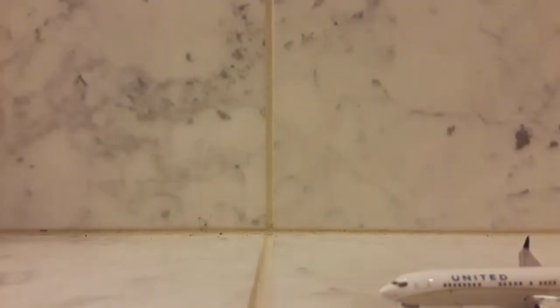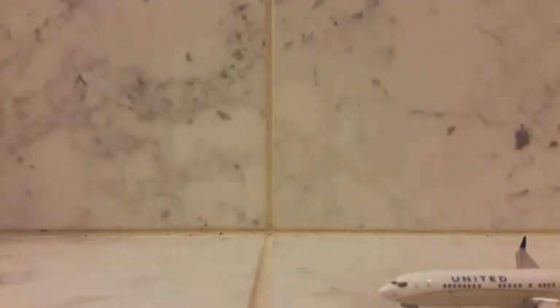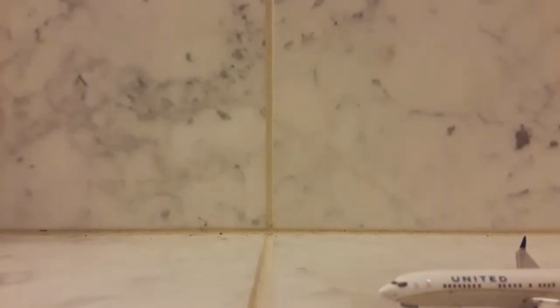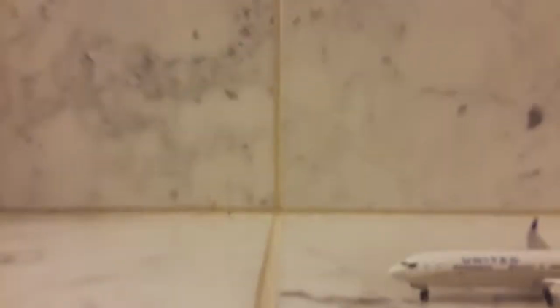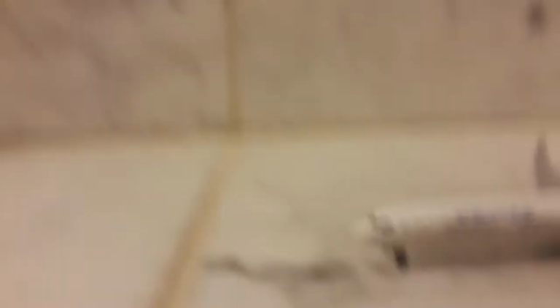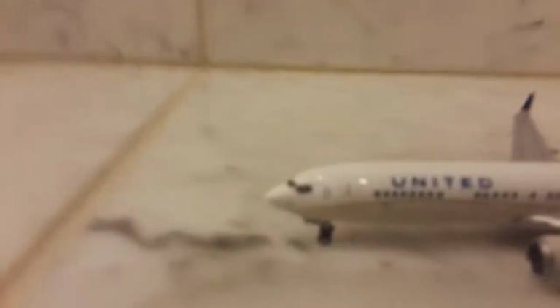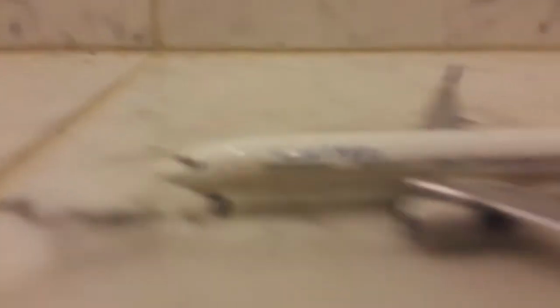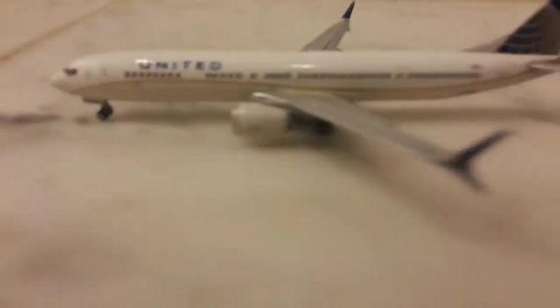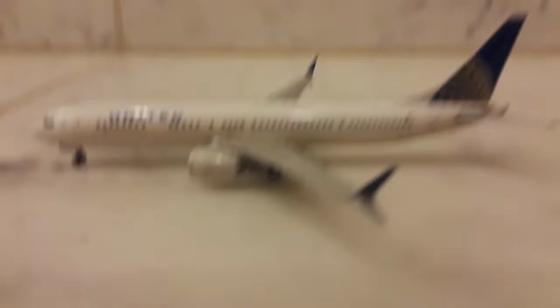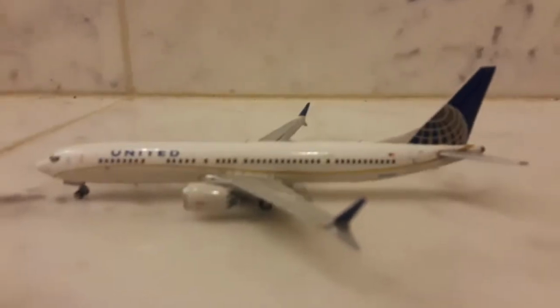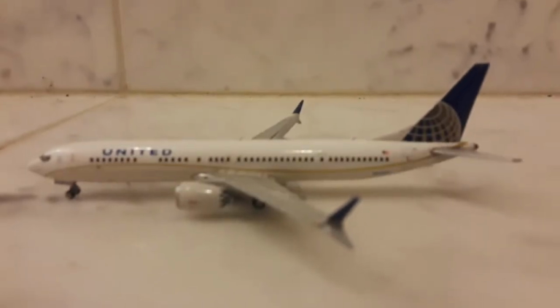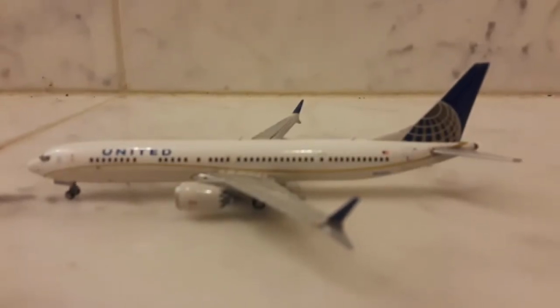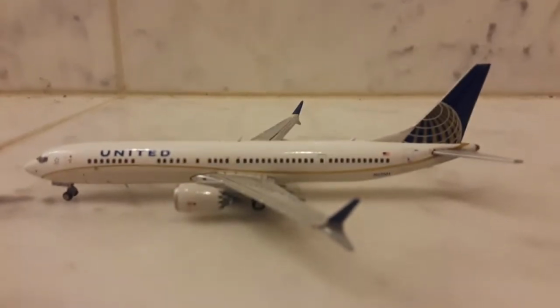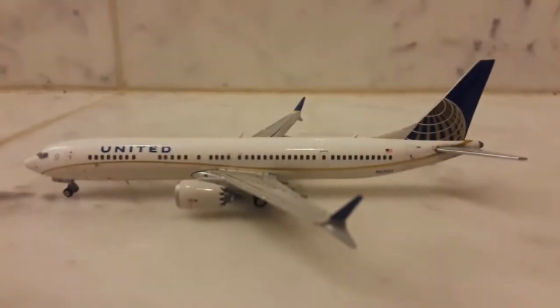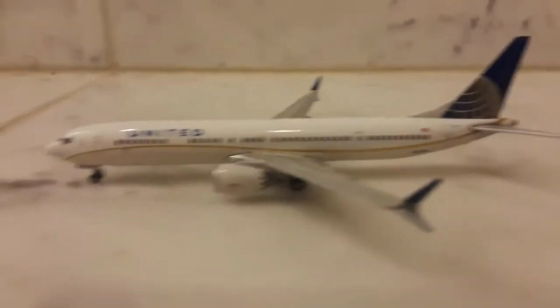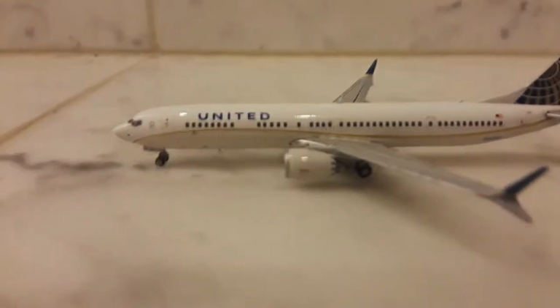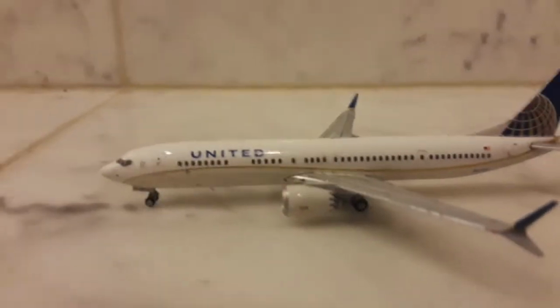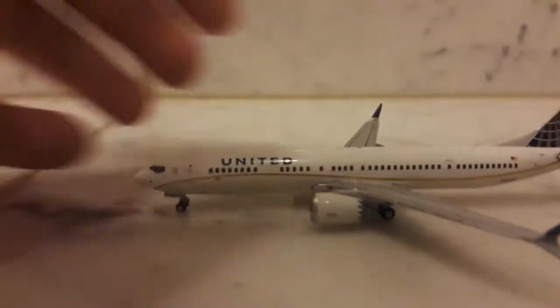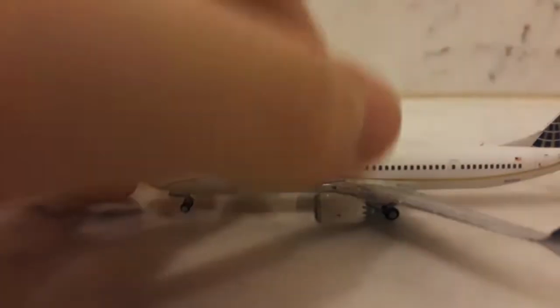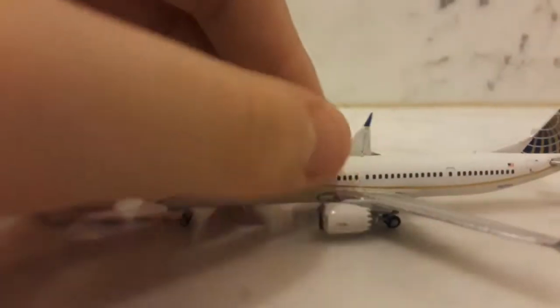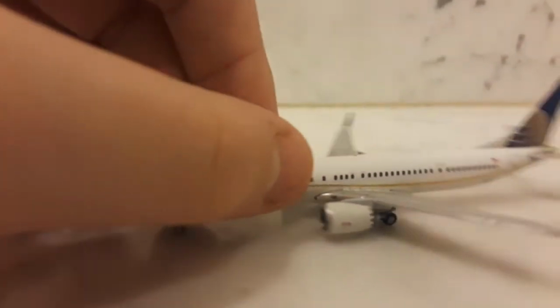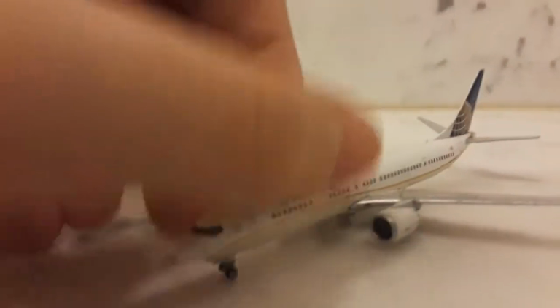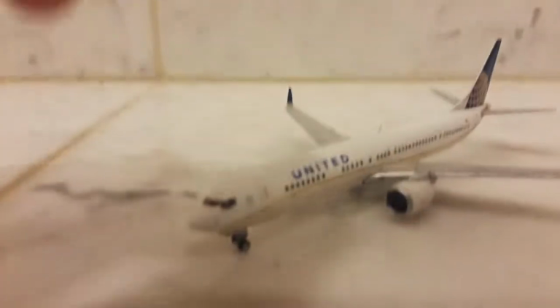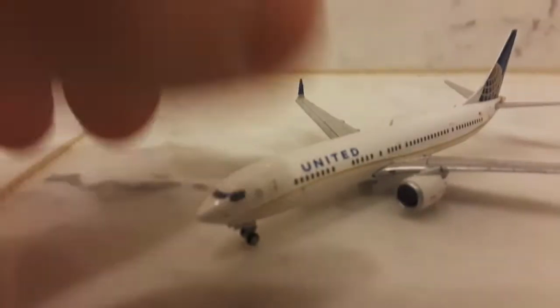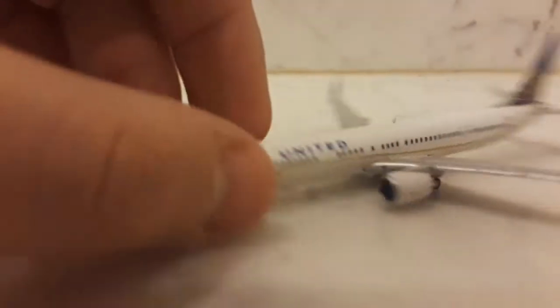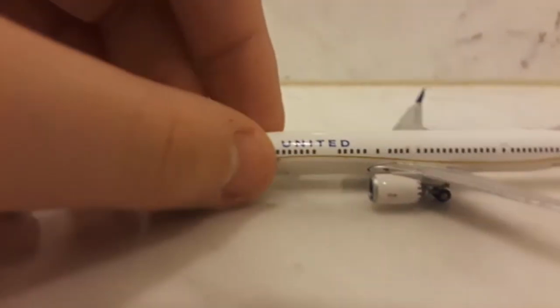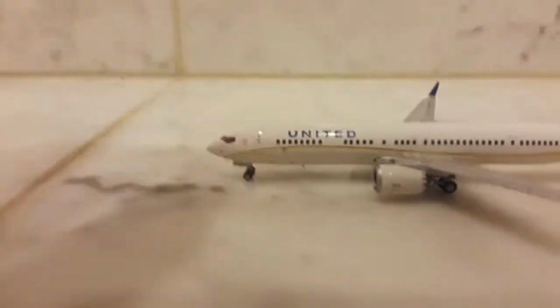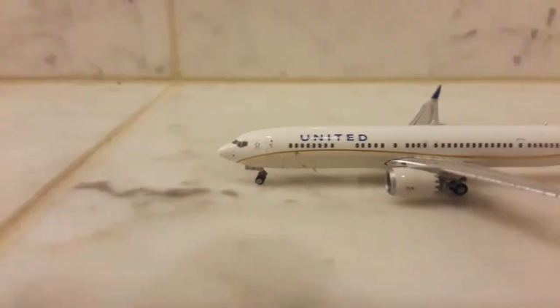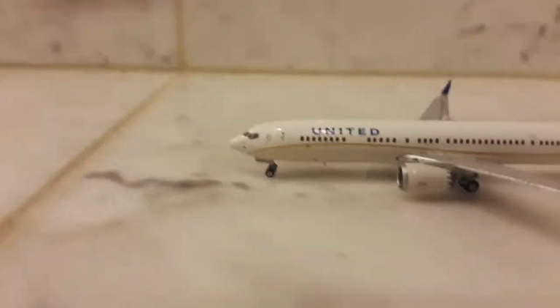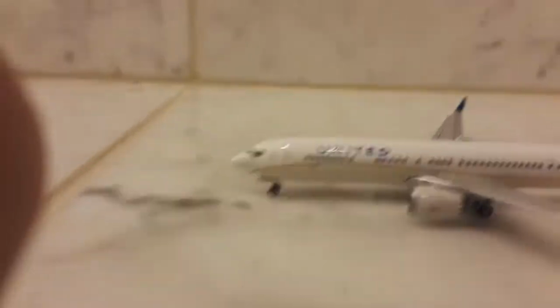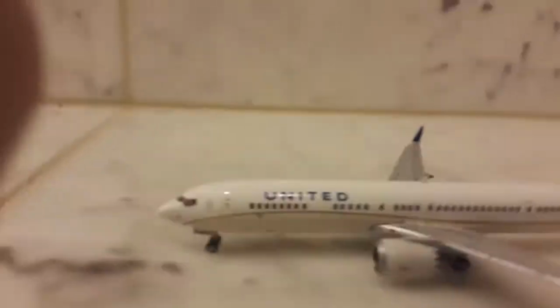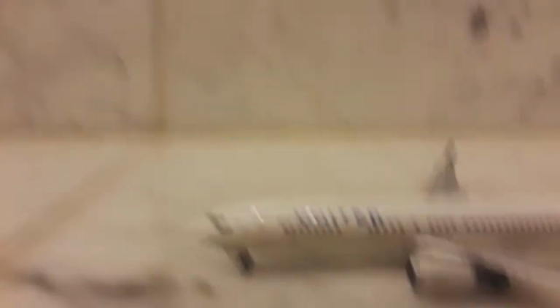Alright, the model itself is beautiful. Let me show a little bit more detail here.